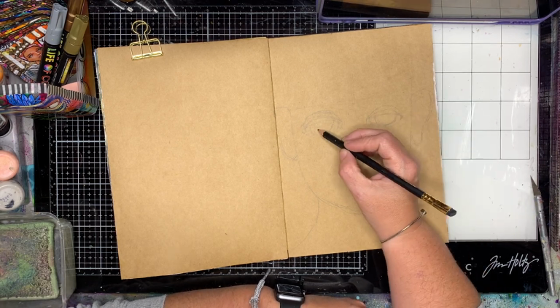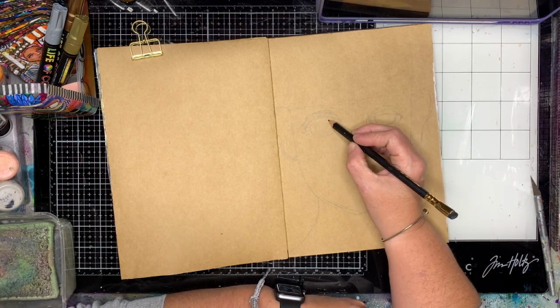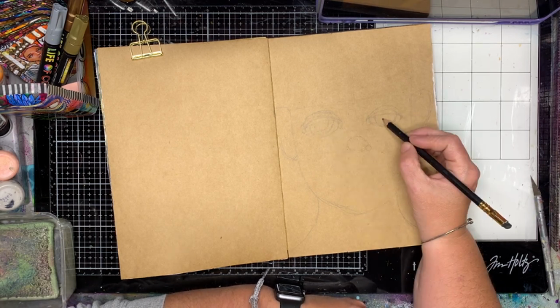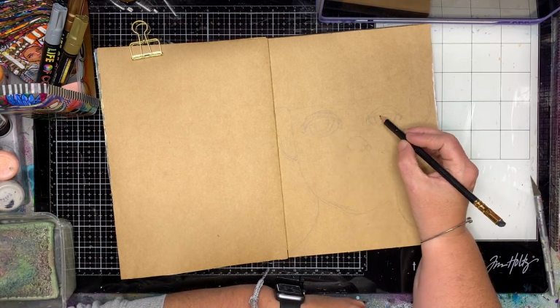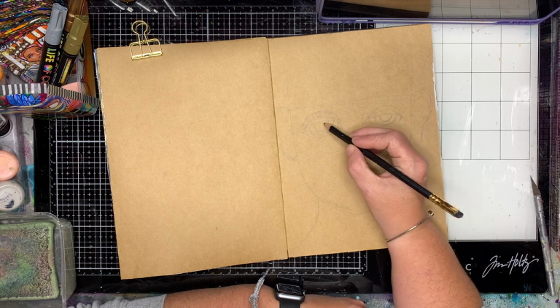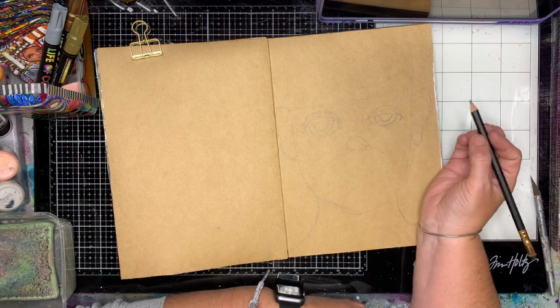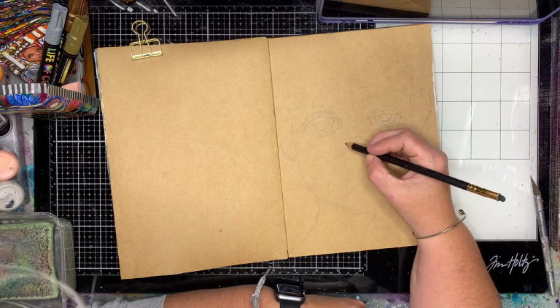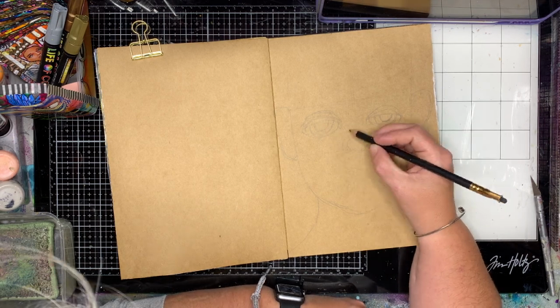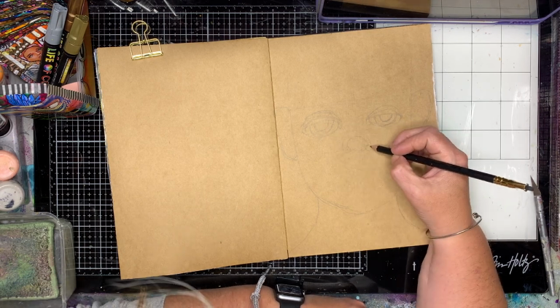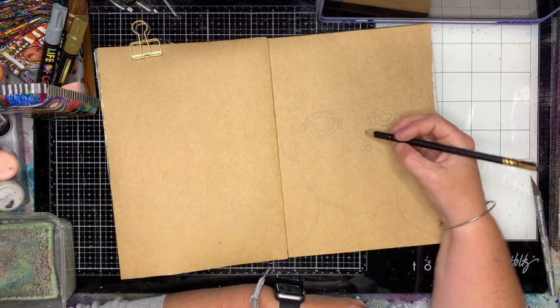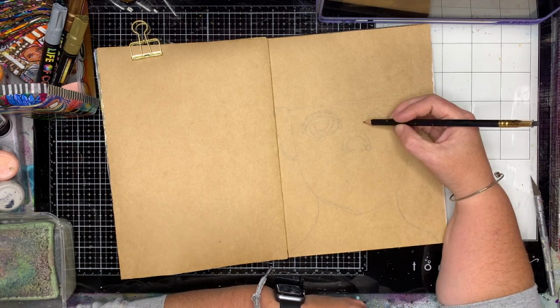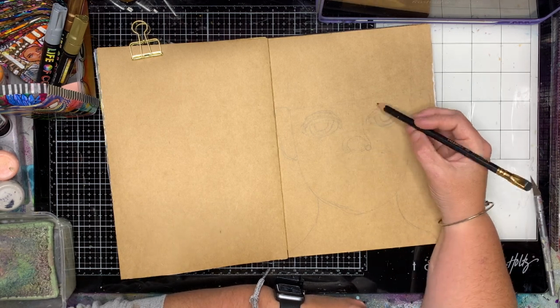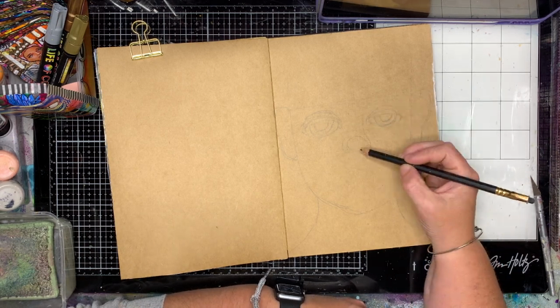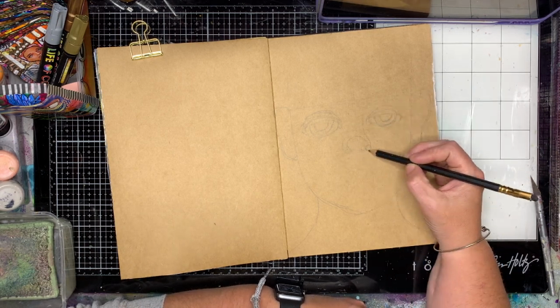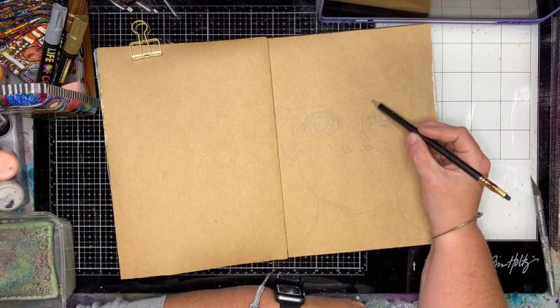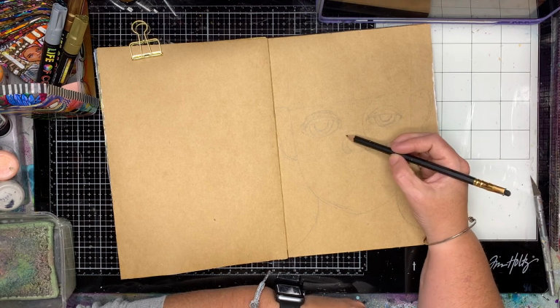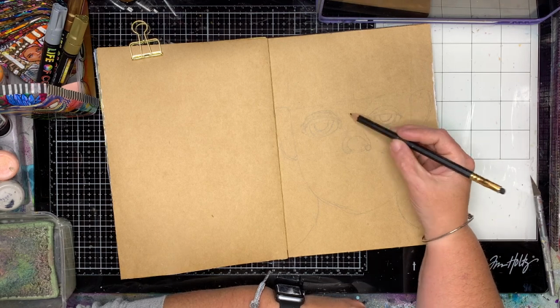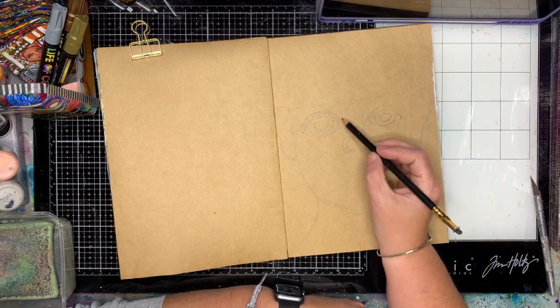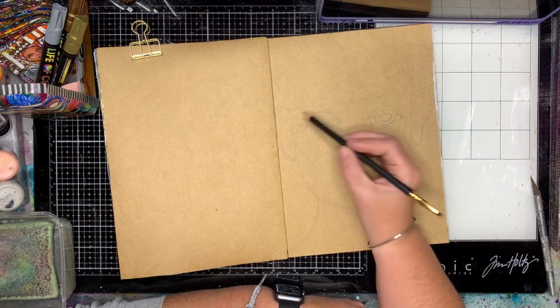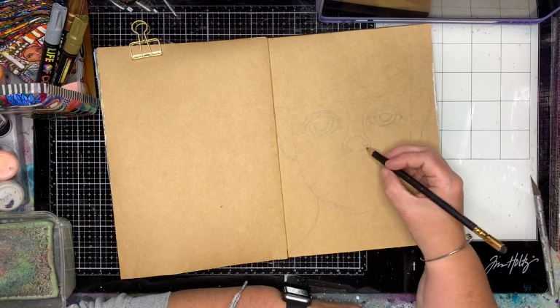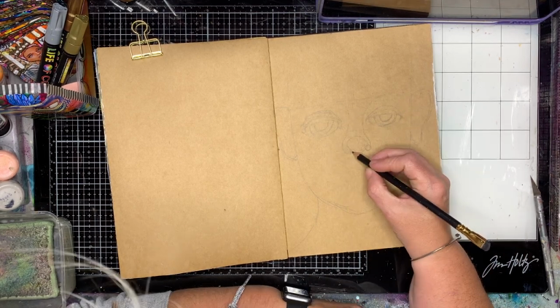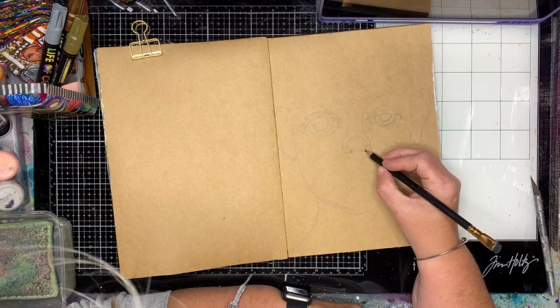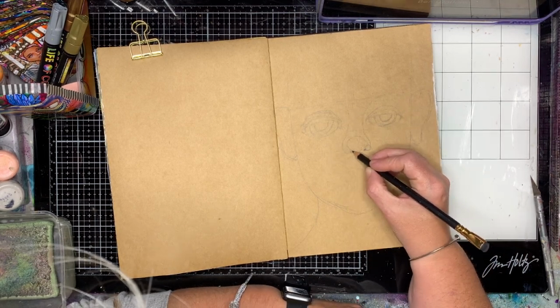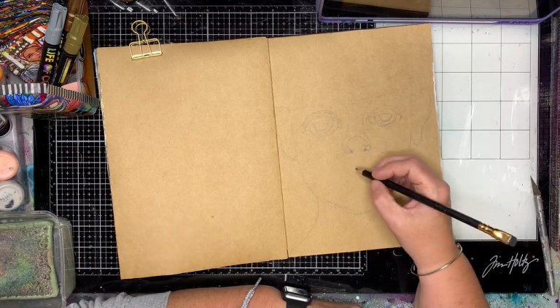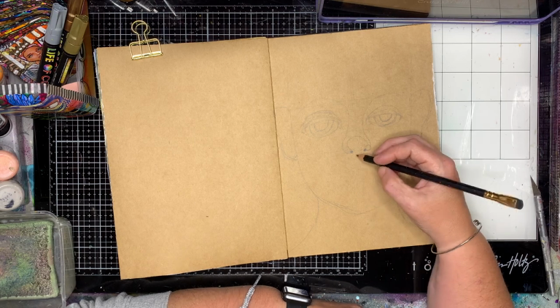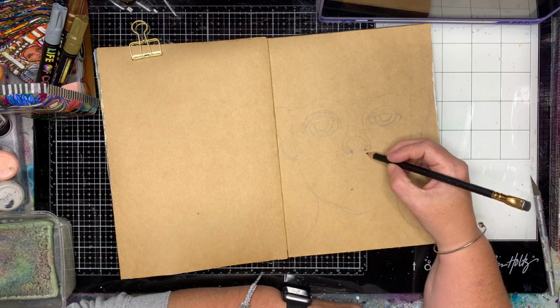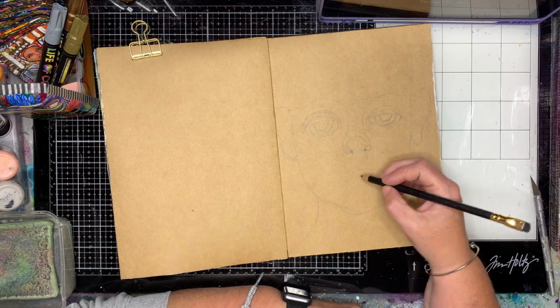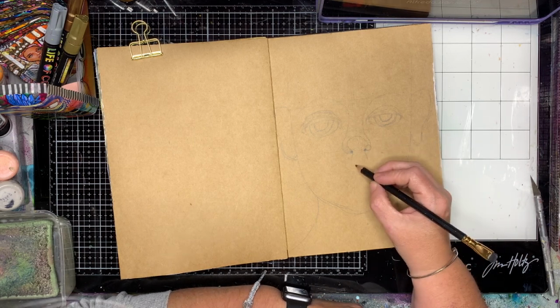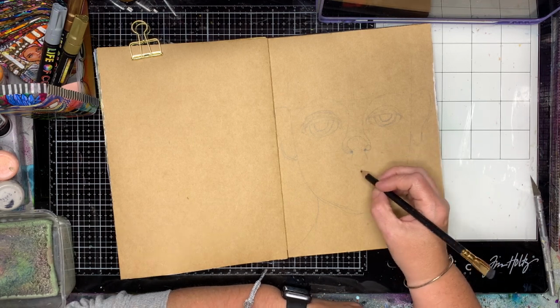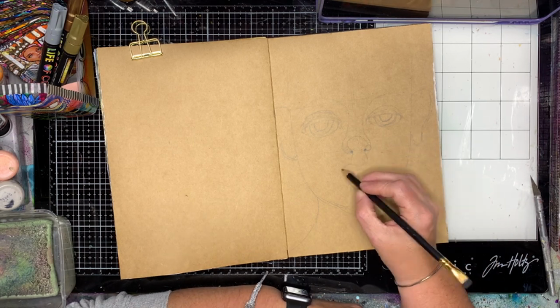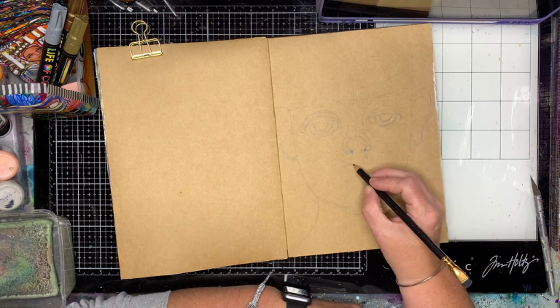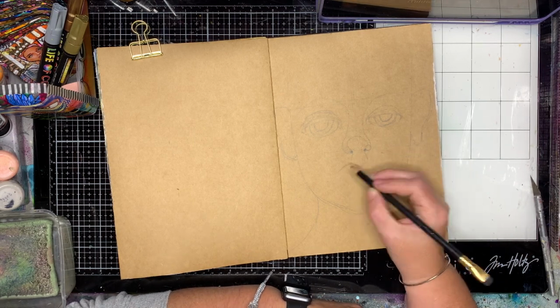Your eyes sit on the half line, your nose sits on the quarter line, and your lips sit on the eighth line. The rest of the top half of your head is your forehead and your hair, so your face is actually much lower down than we expect.